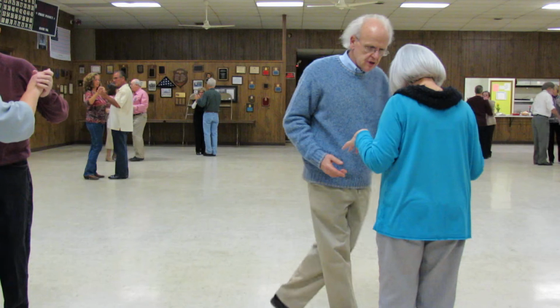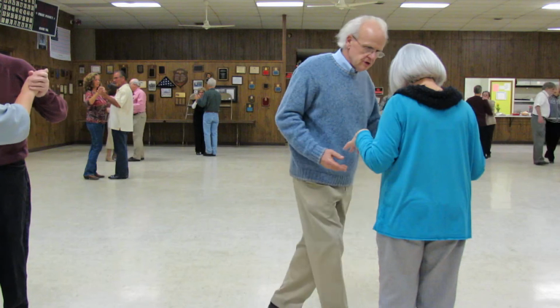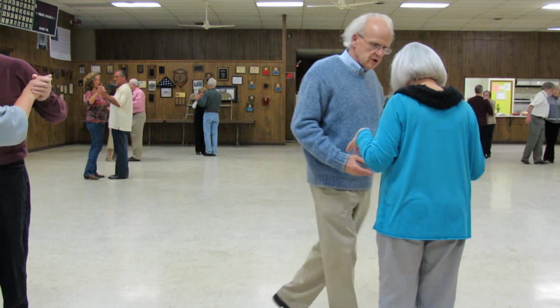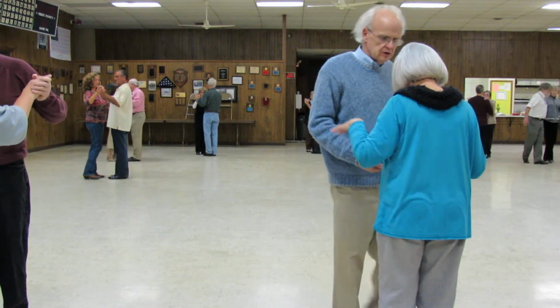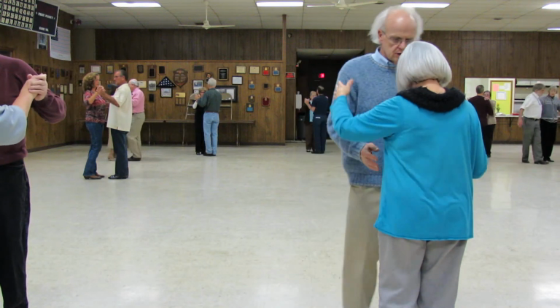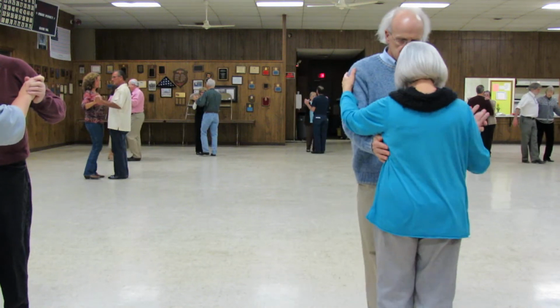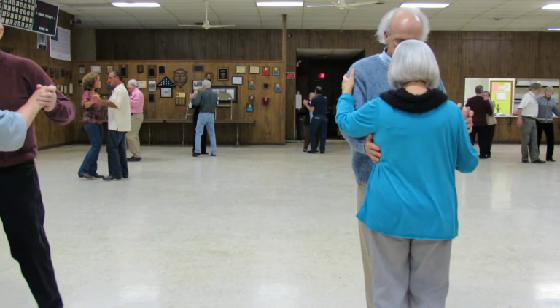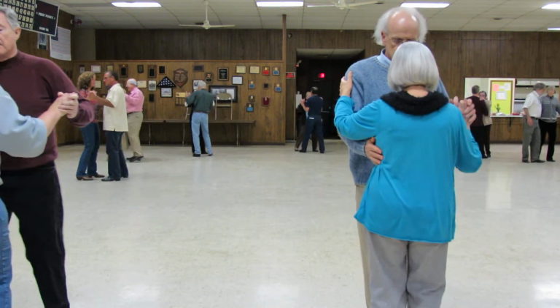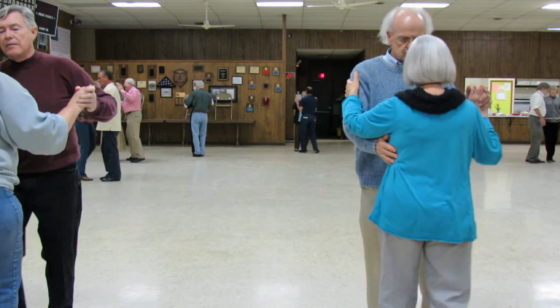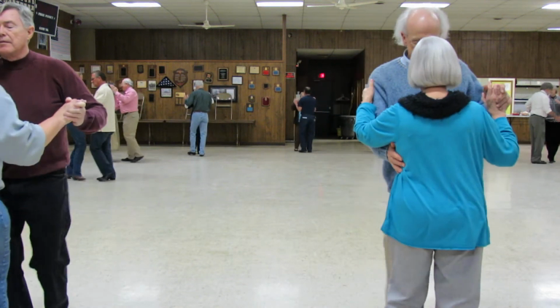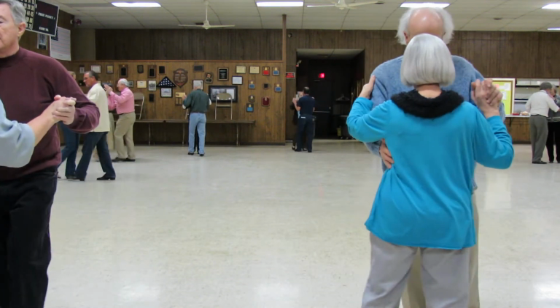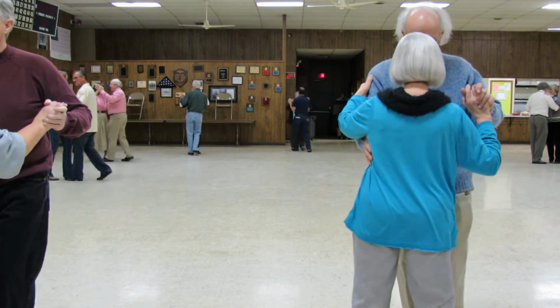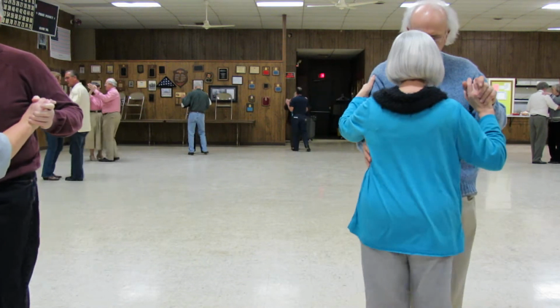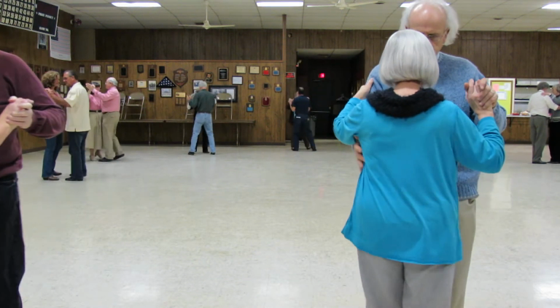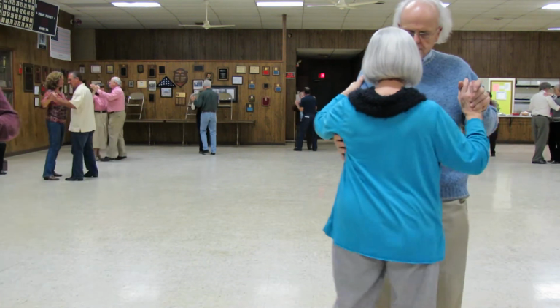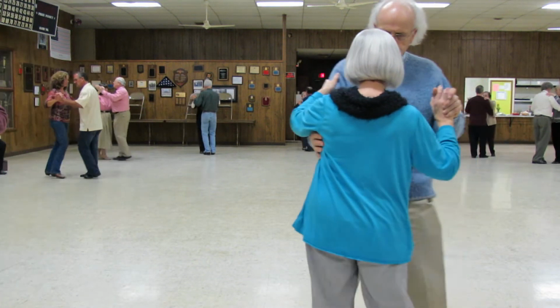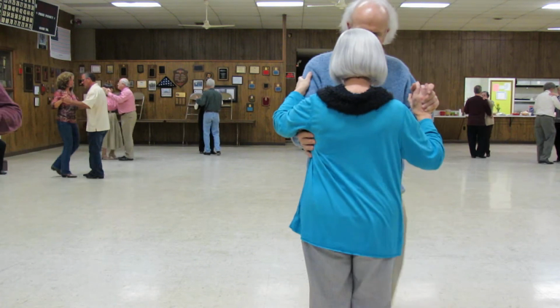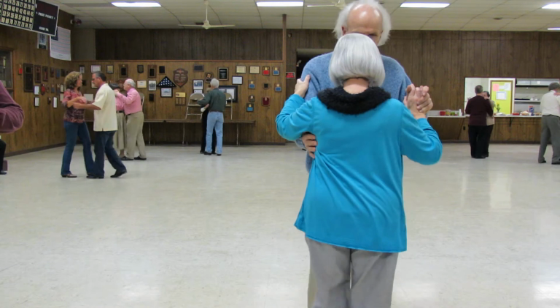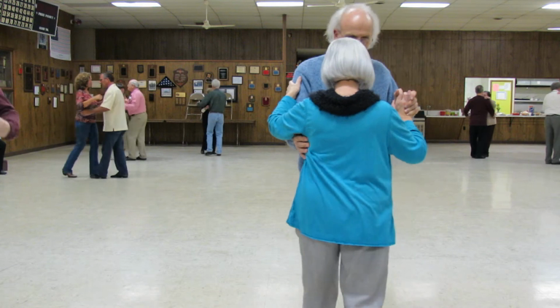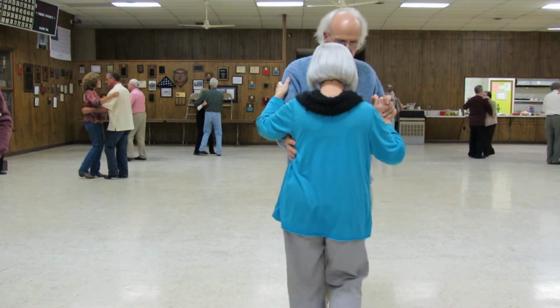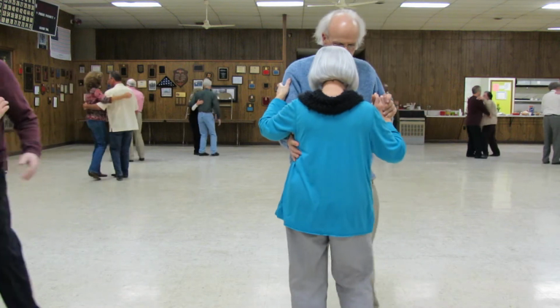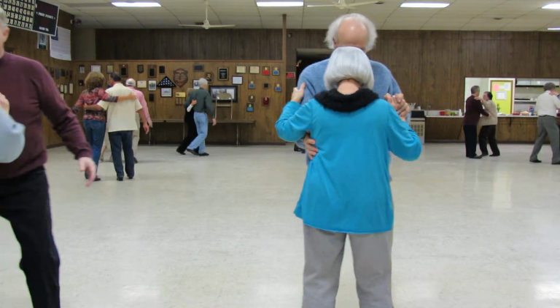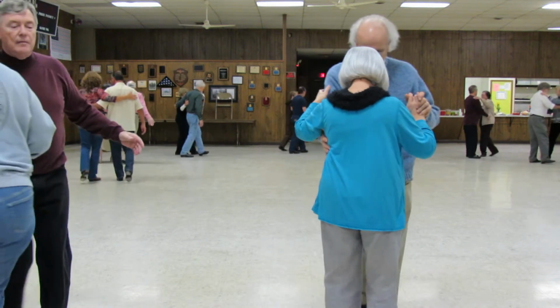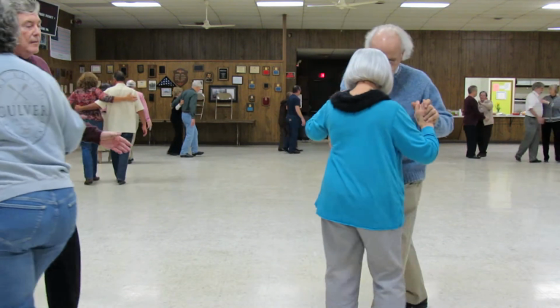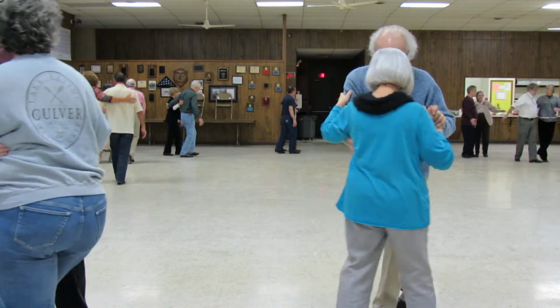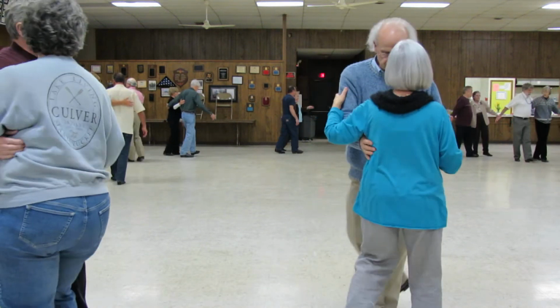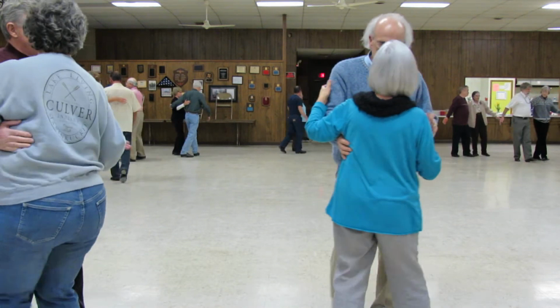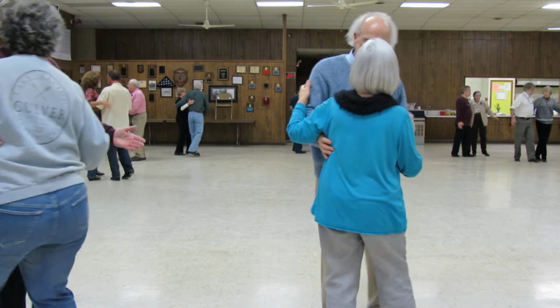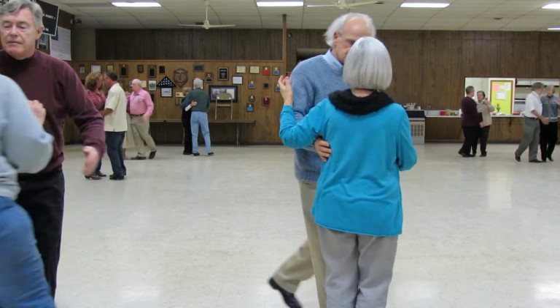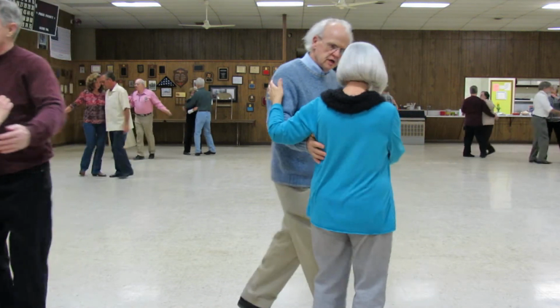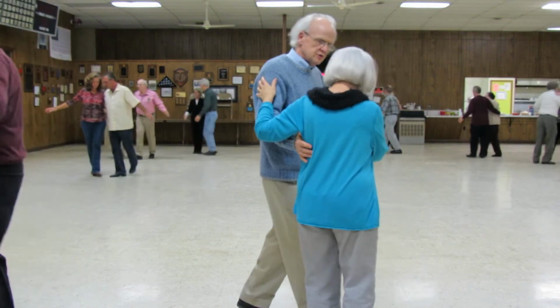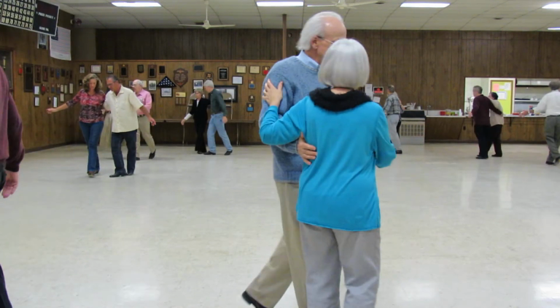Ready, box, go. Double breakaway with the side behind recover and the side behind recover.